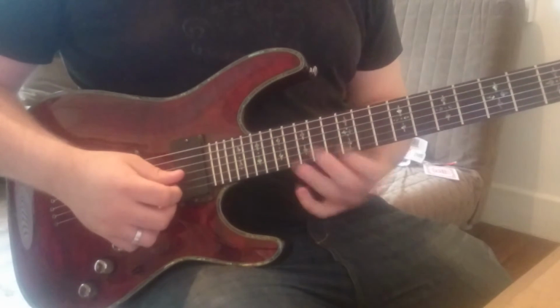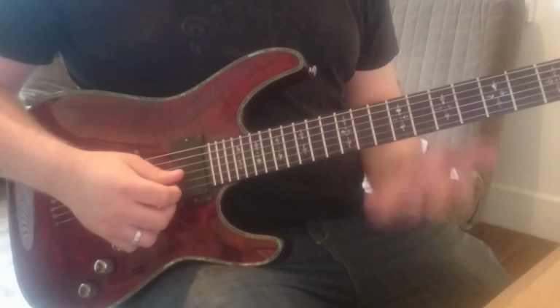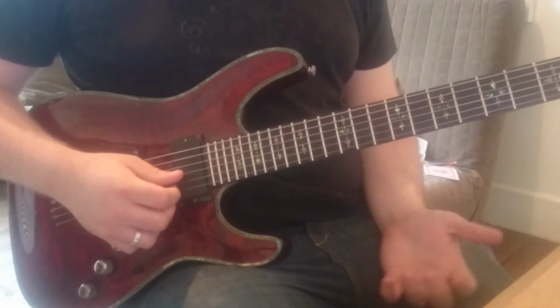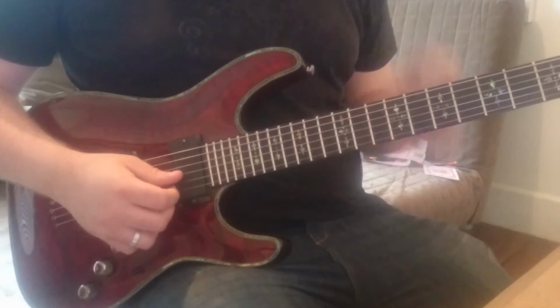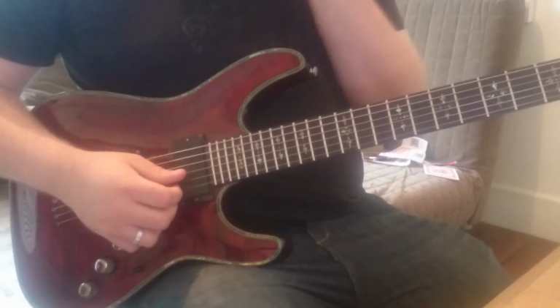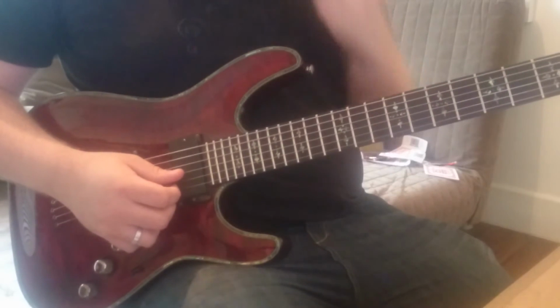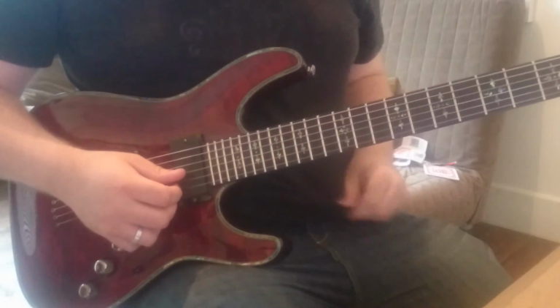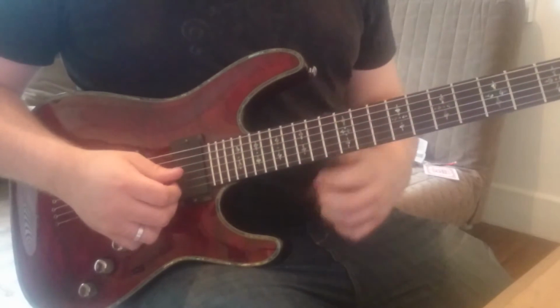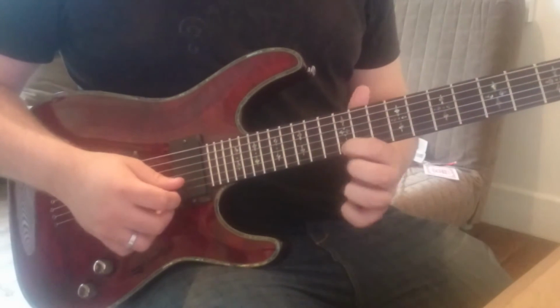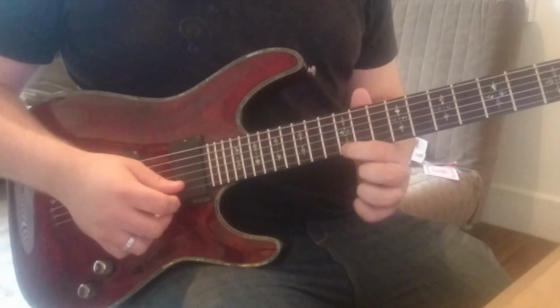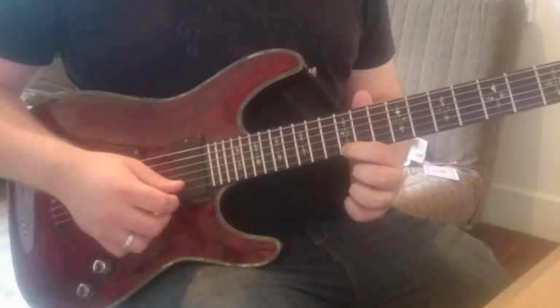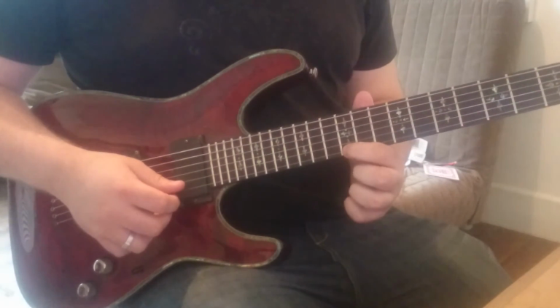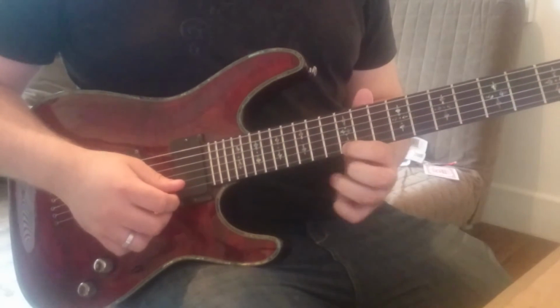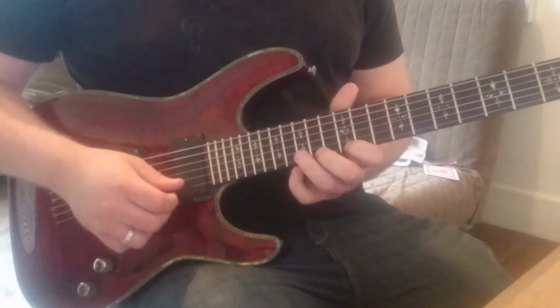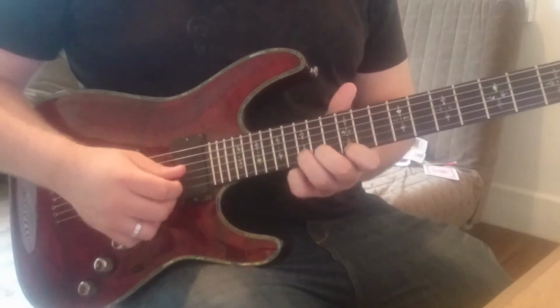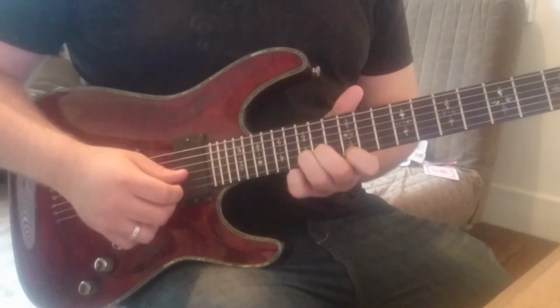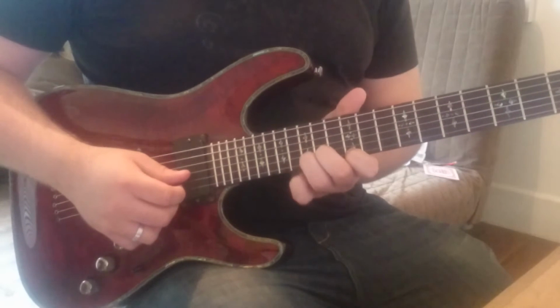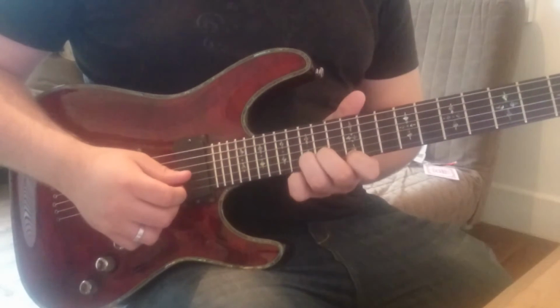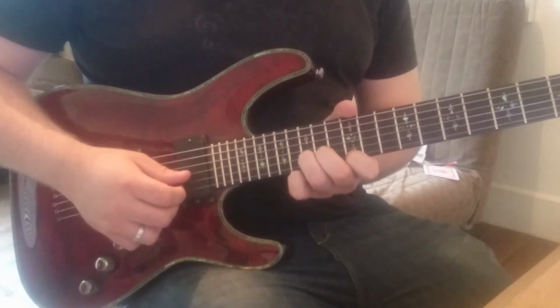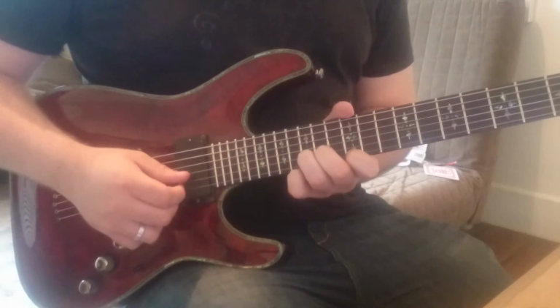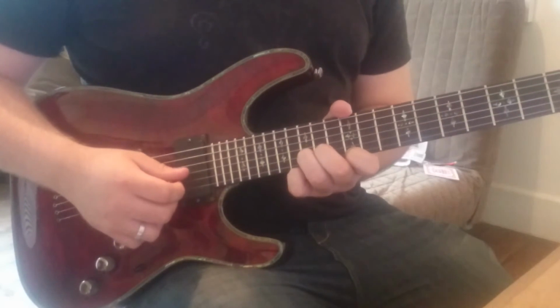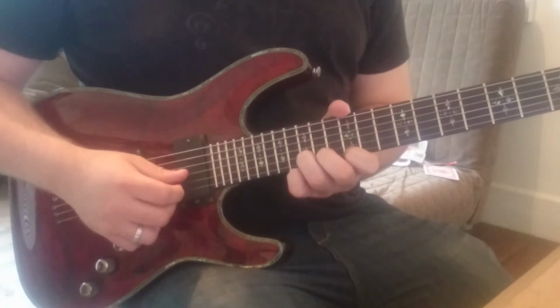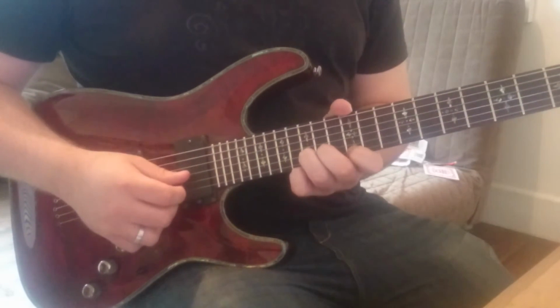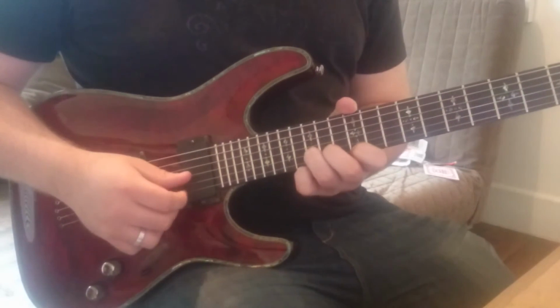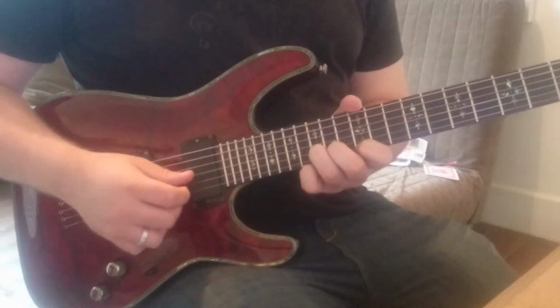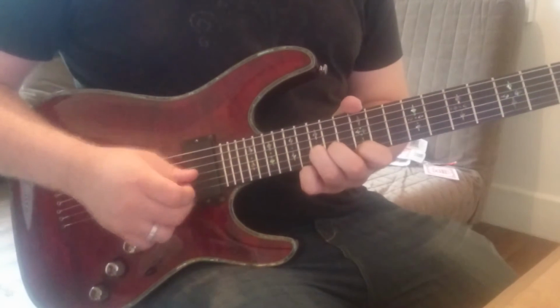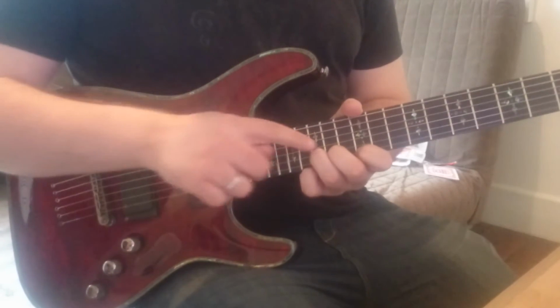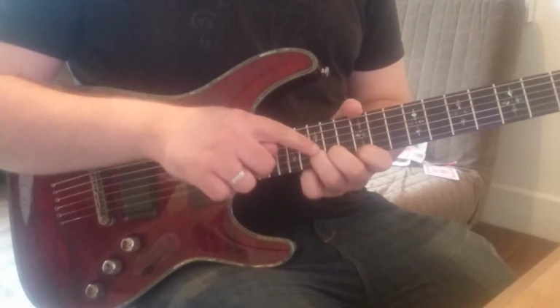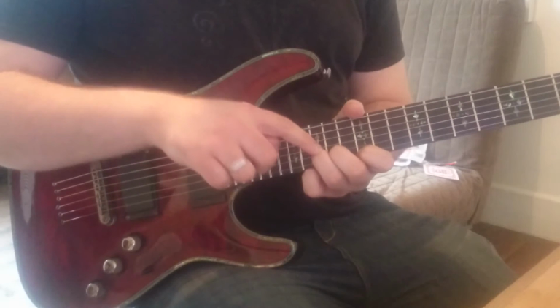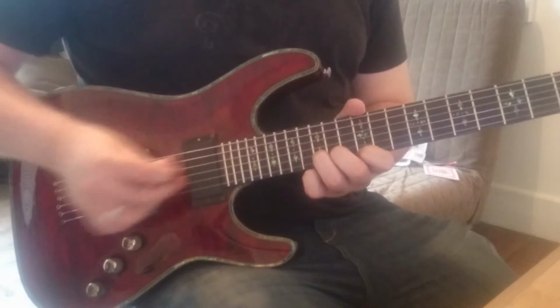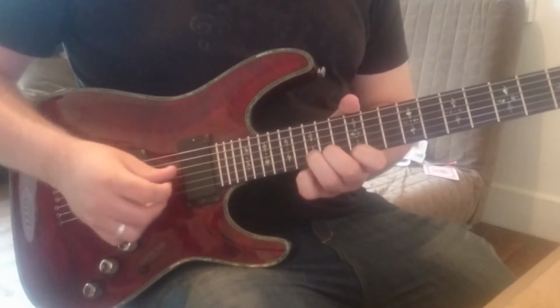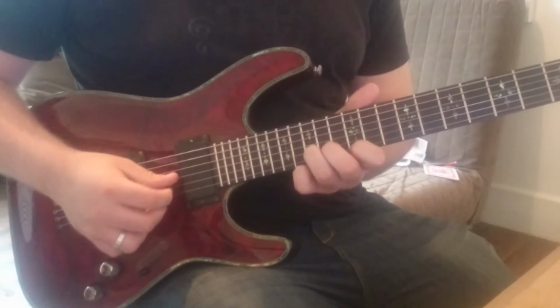We end the exercise on the twelfth fret of the e string and the fifteenth fret of the b string, and we give the fifteenth fret here a full step bend.